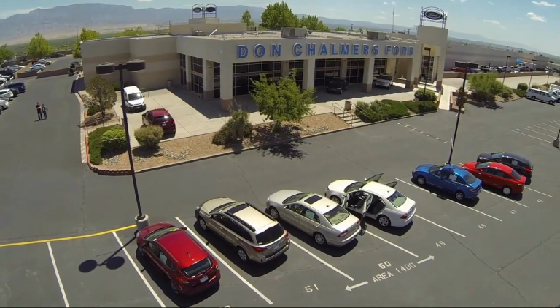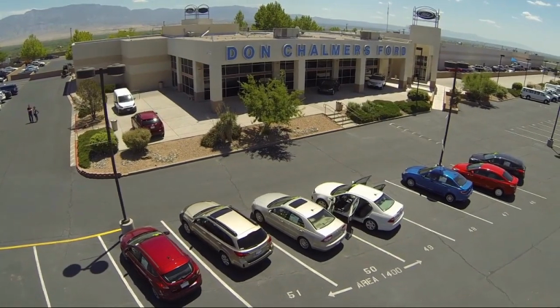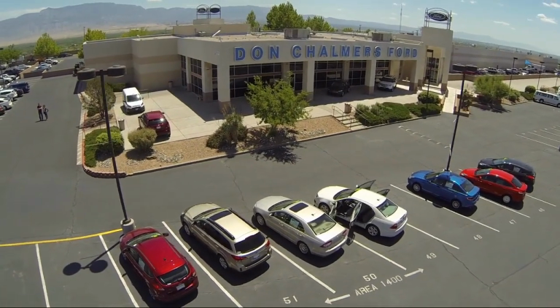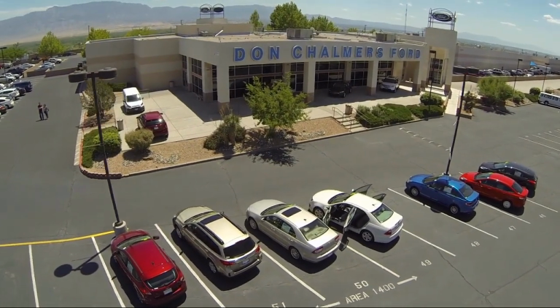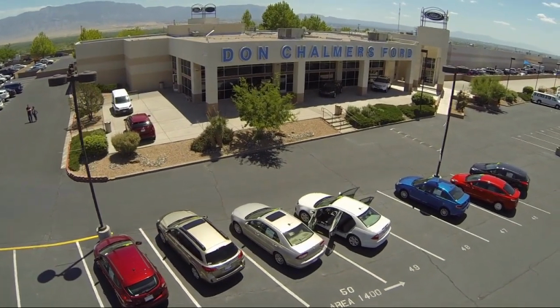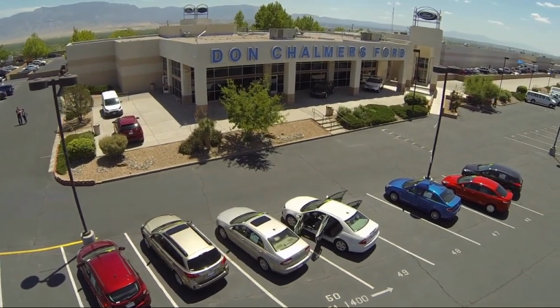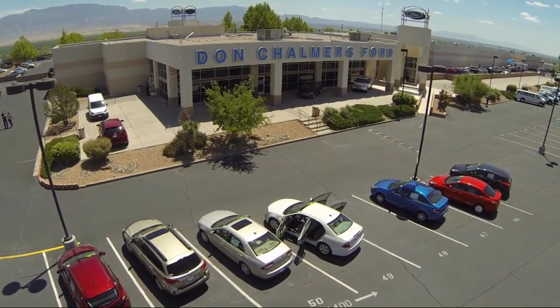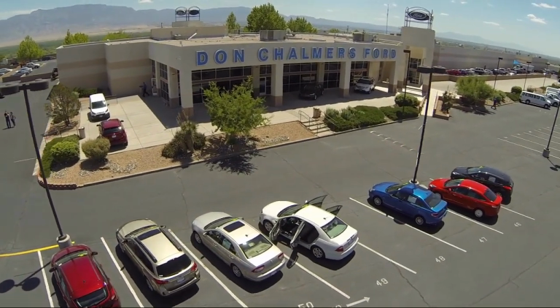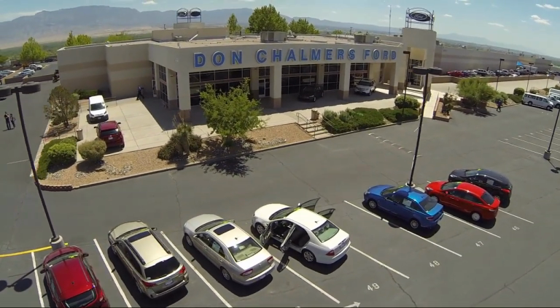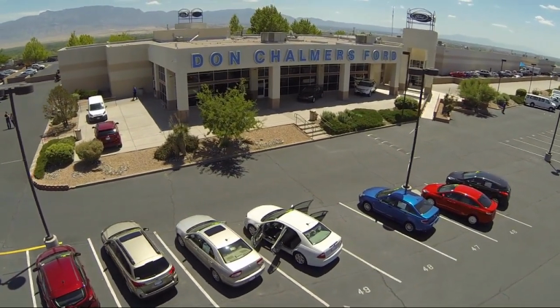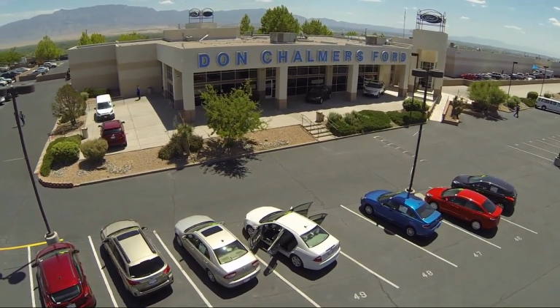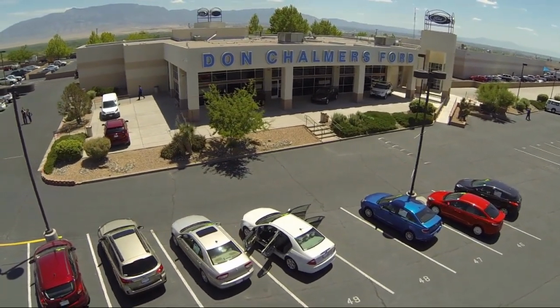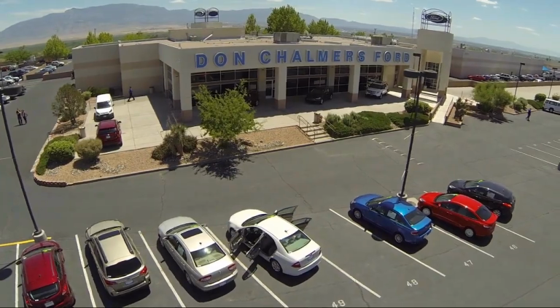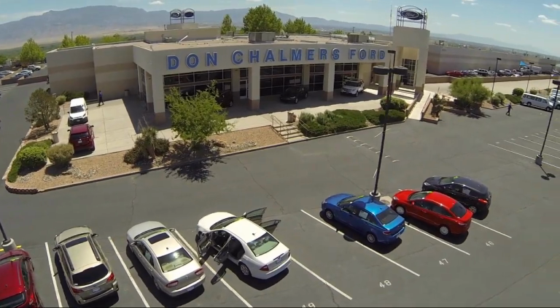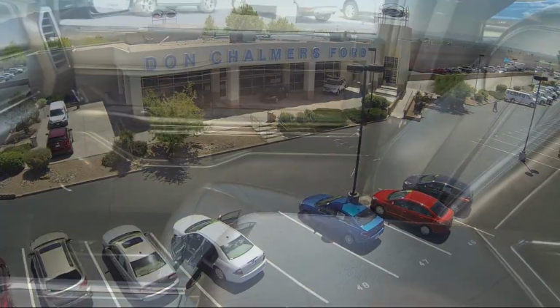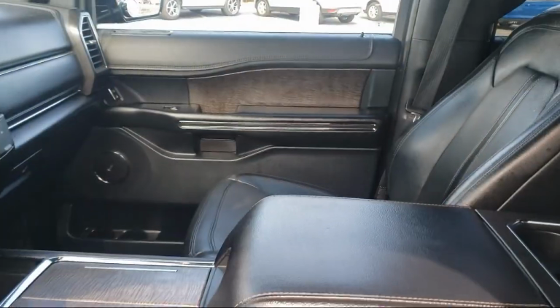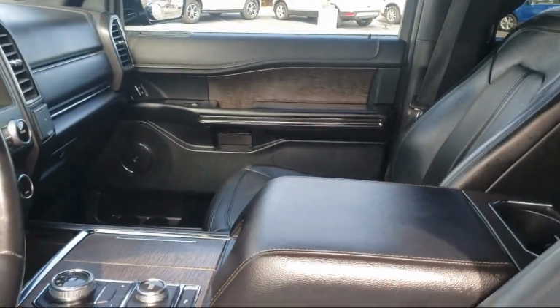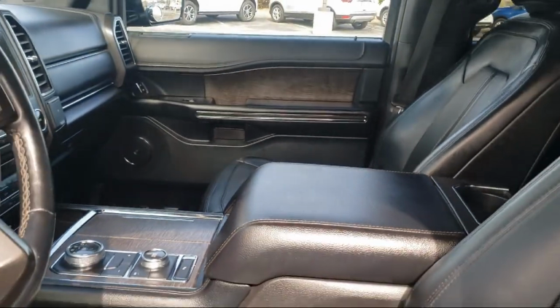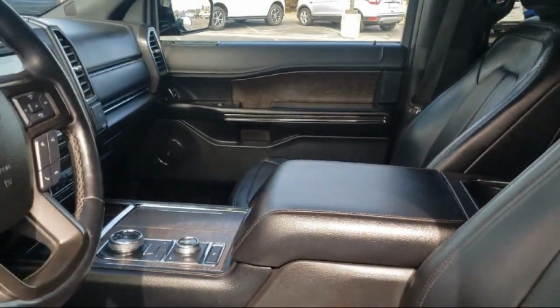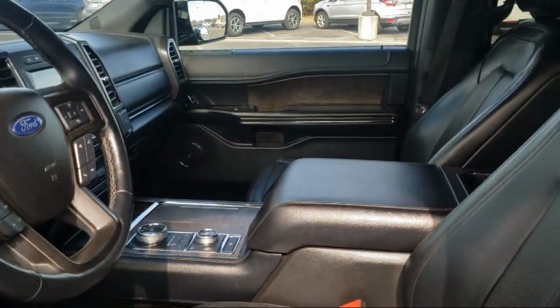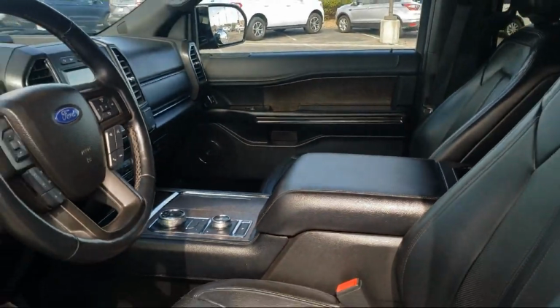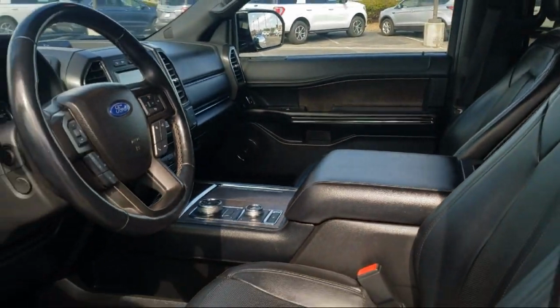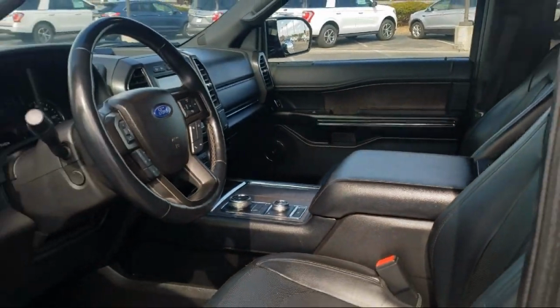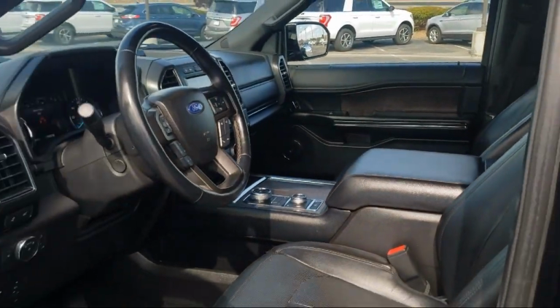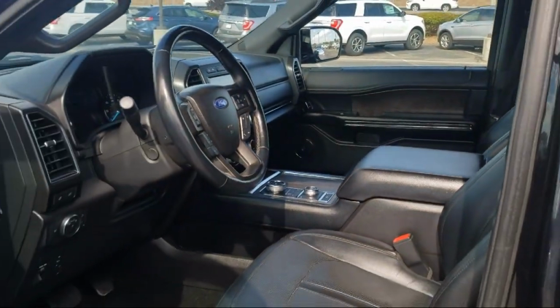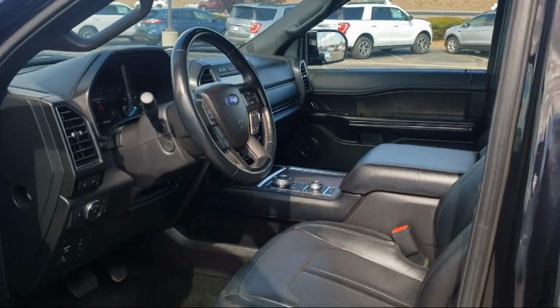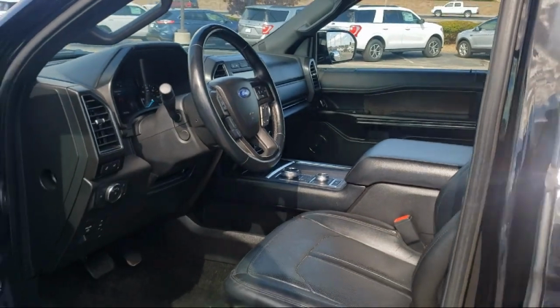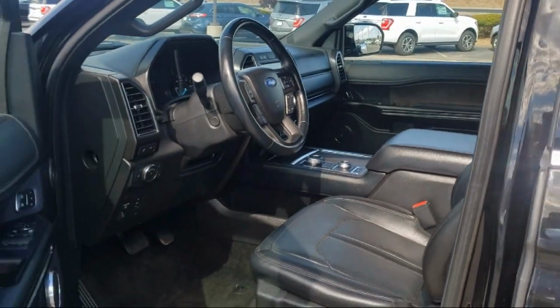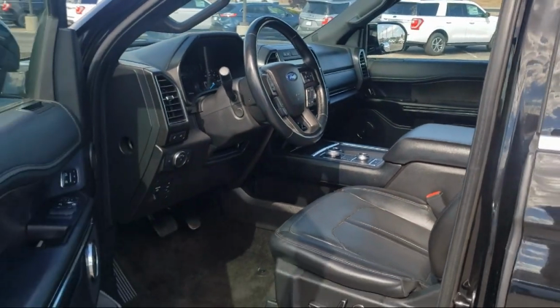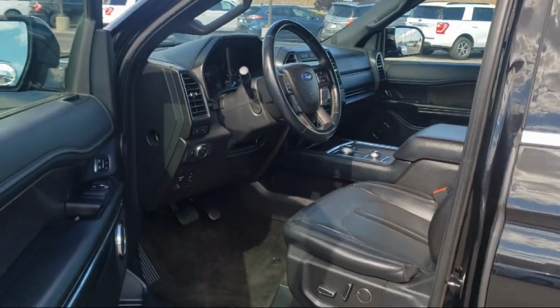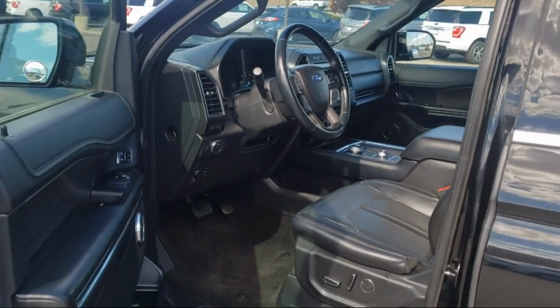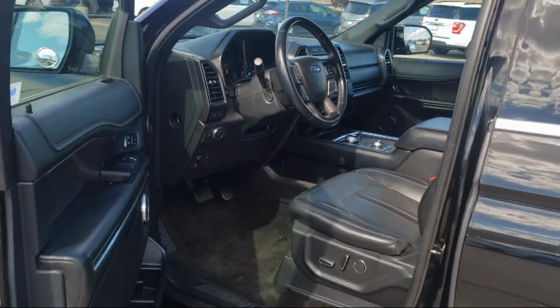Welcome to Don Chalmers Ford, and here's a look at another one of our vehicles from our great selection. It comes equipped with Sirius XM satellite radio, keyless entry, roof rack, and rear view camera.